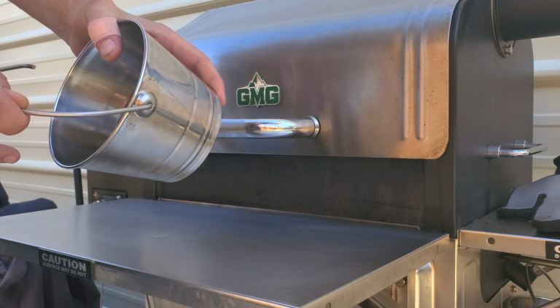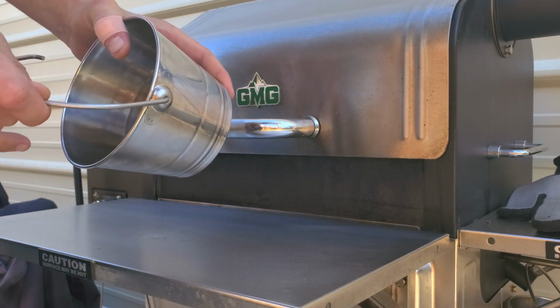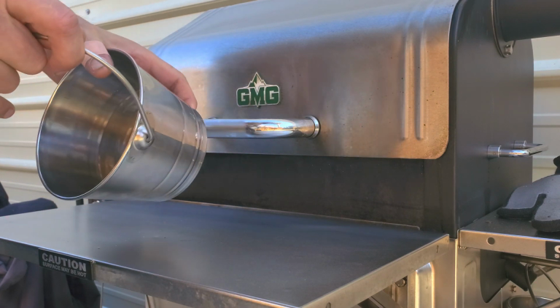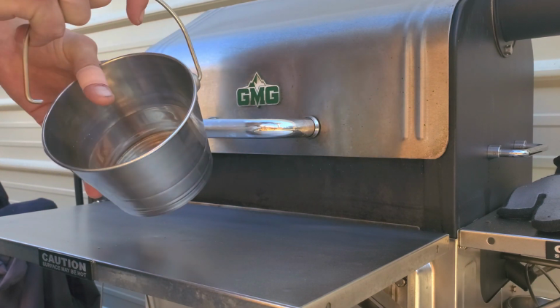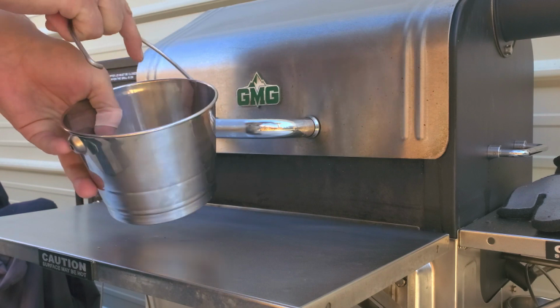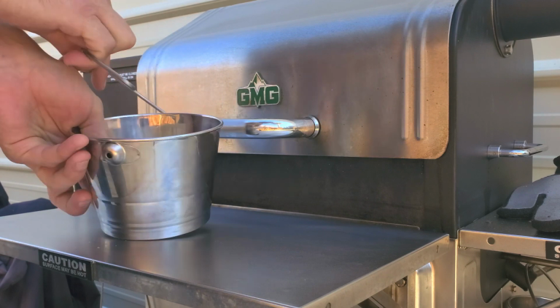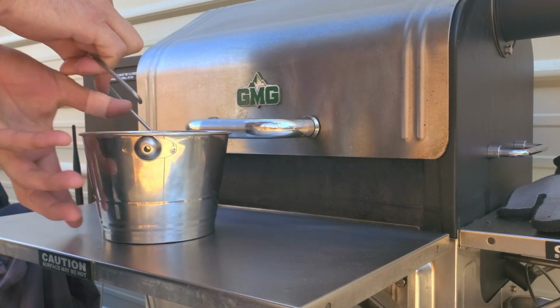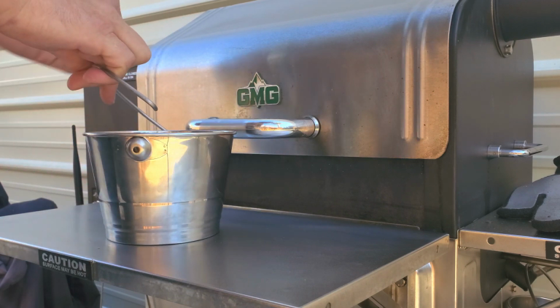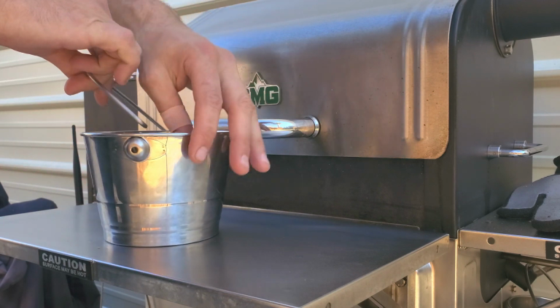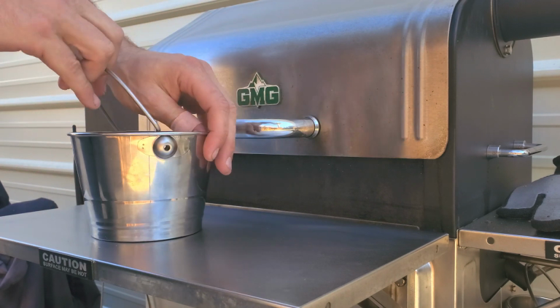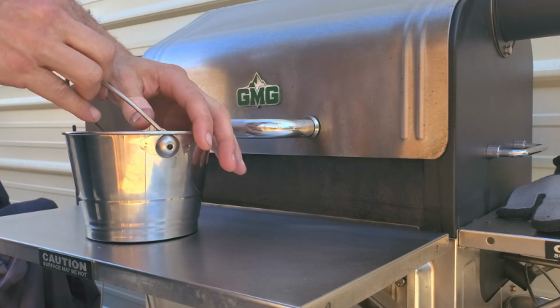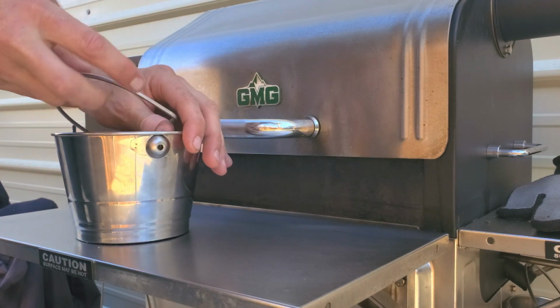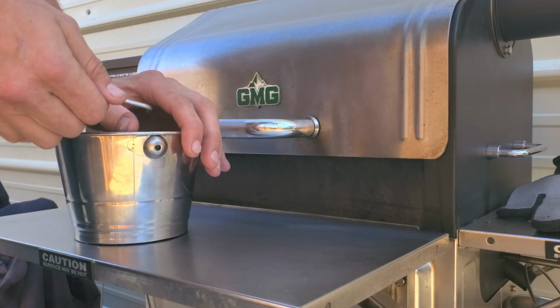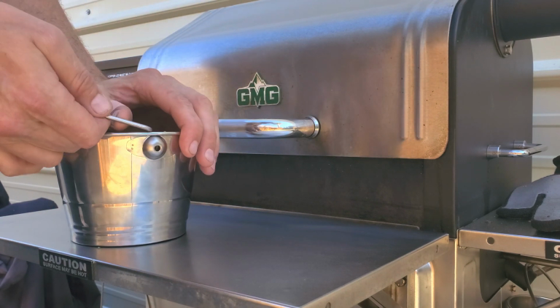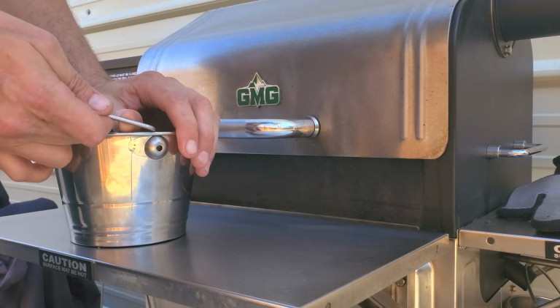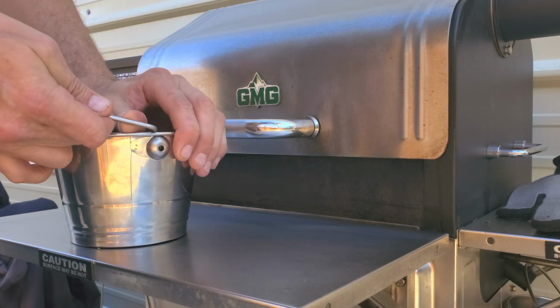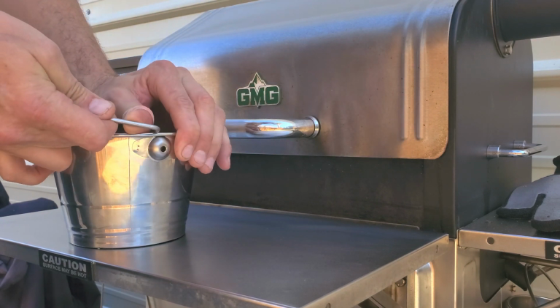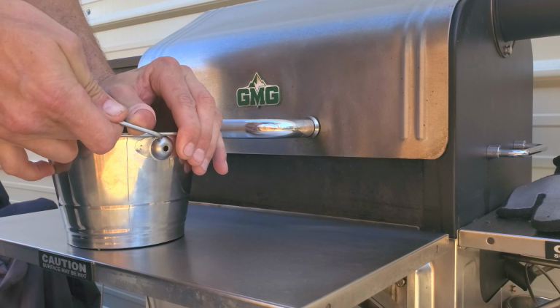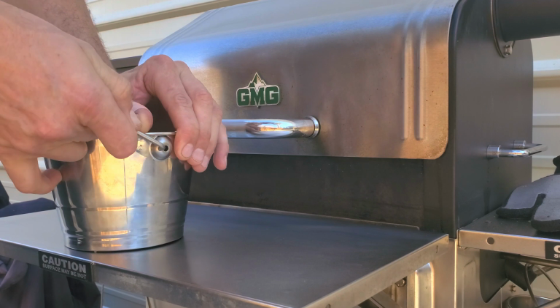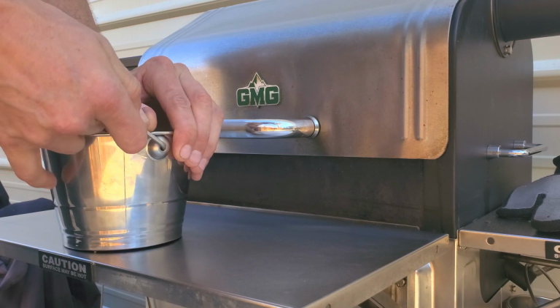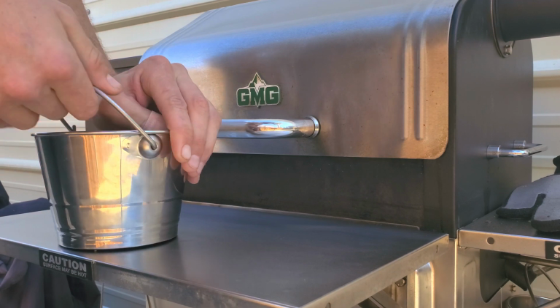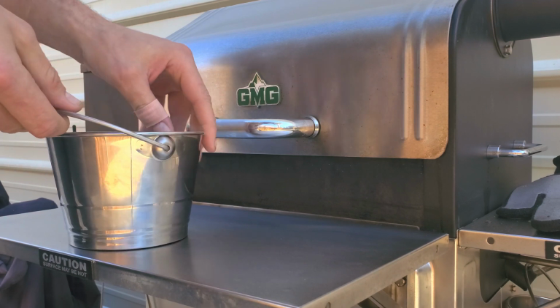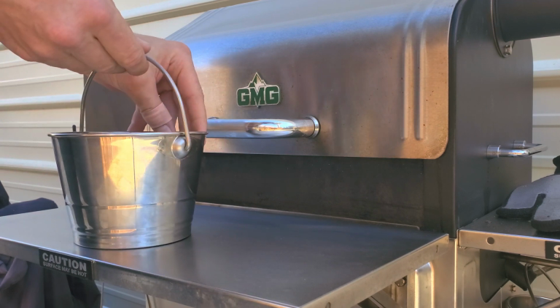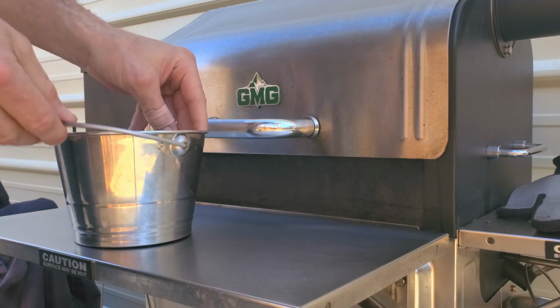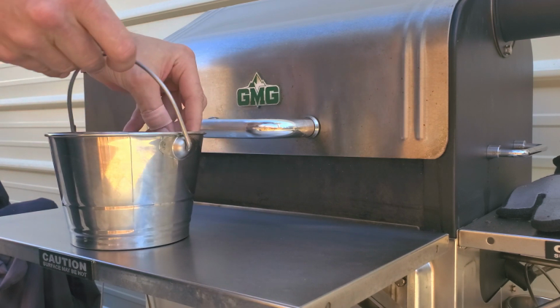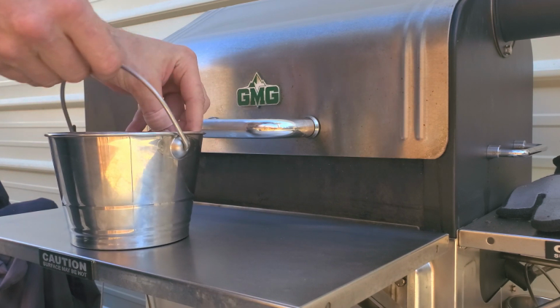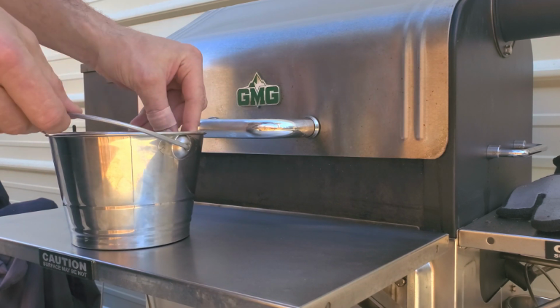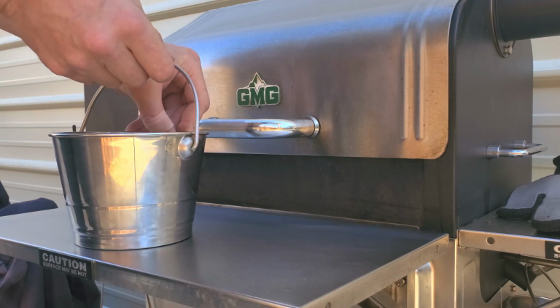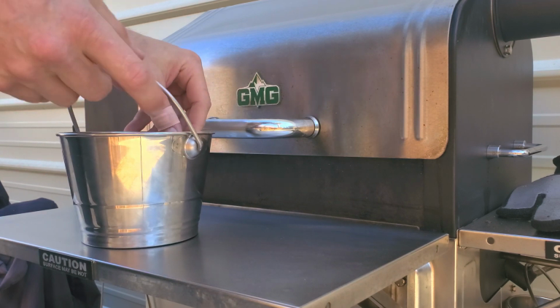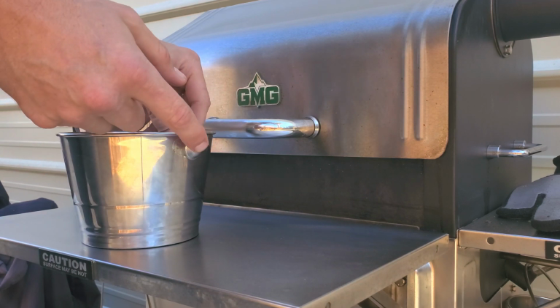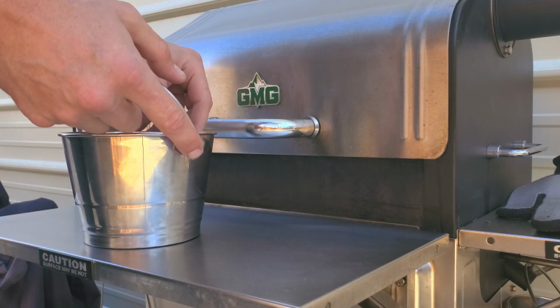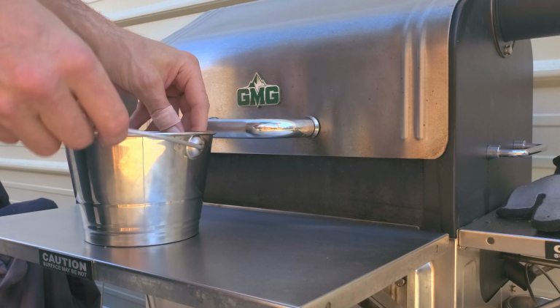I'm just going to line up one edge right there with the receiver on the bucket. And on the other edge here I'm going to give a little bit of force and you almost feel like a spring-loaded kind of snap-in fit on the other receiver there.